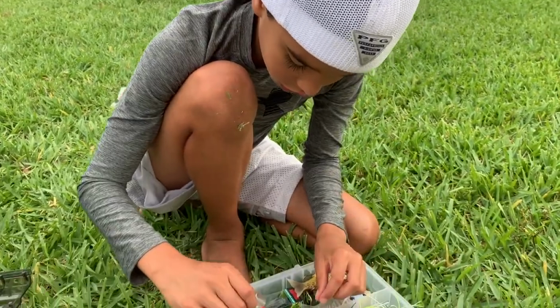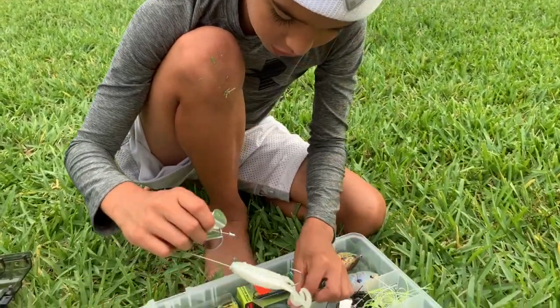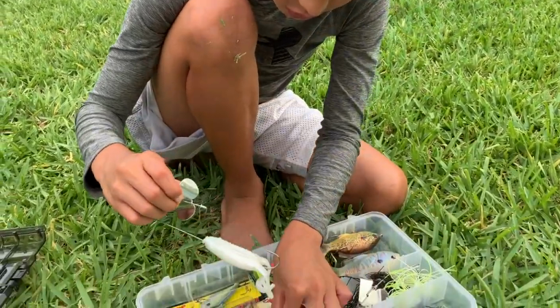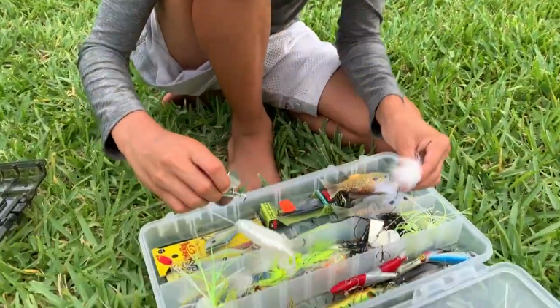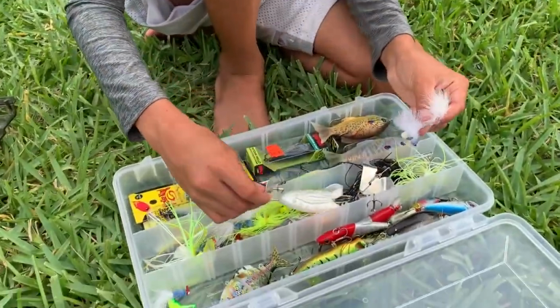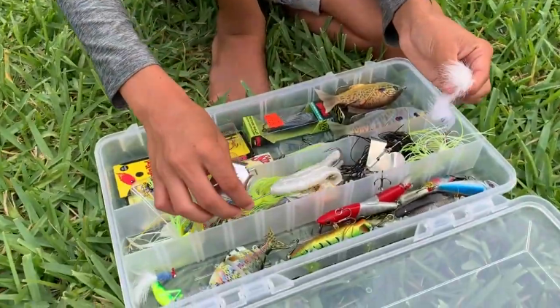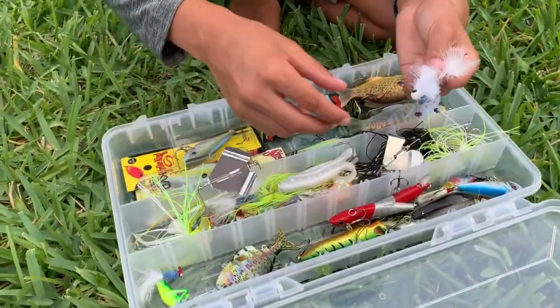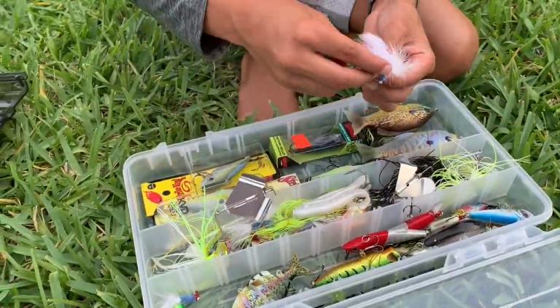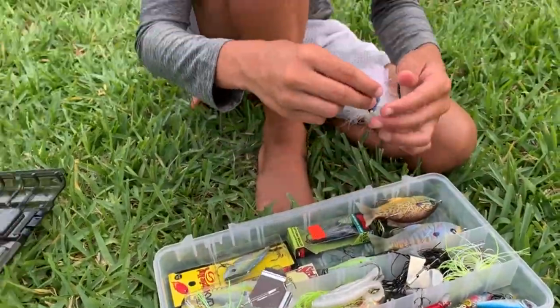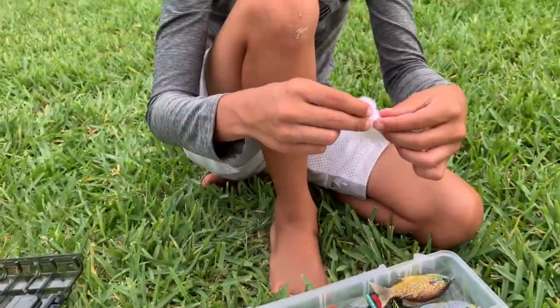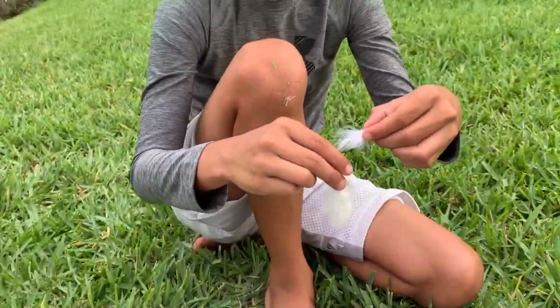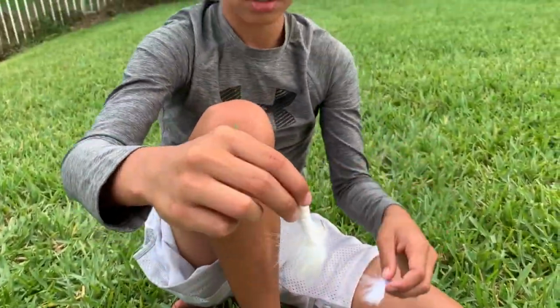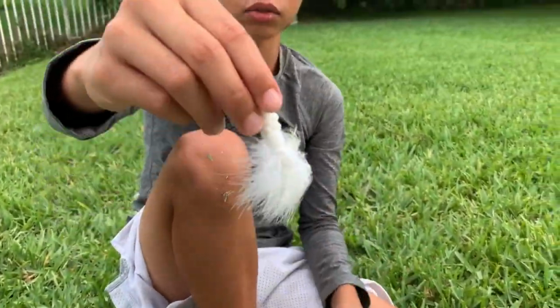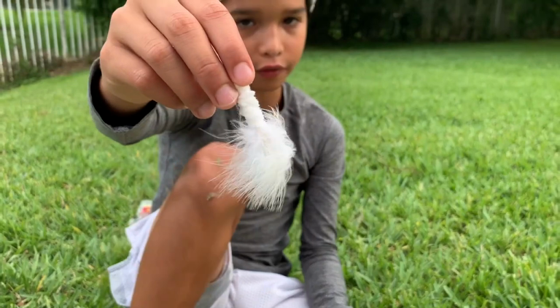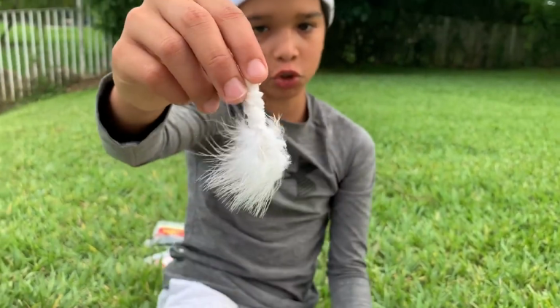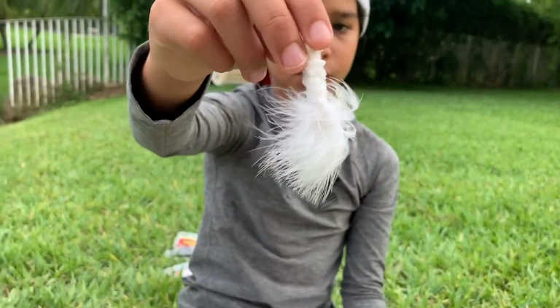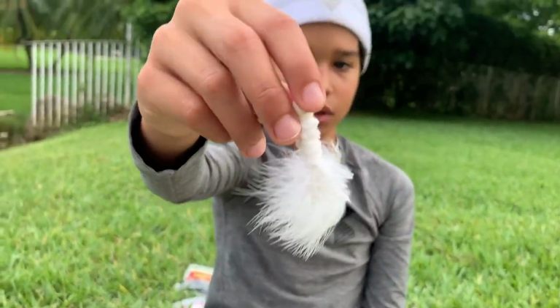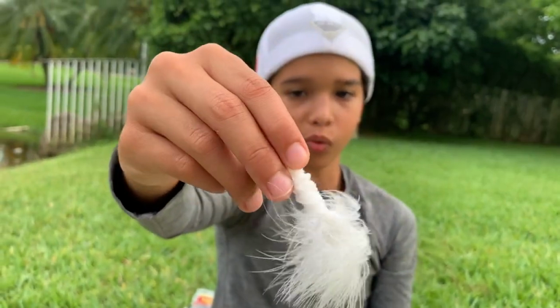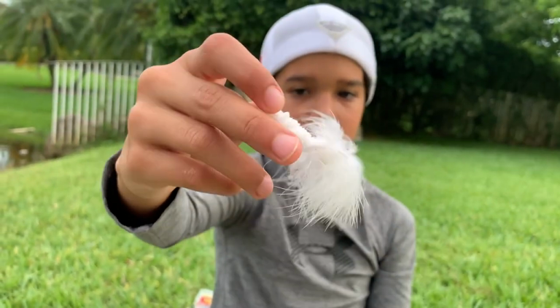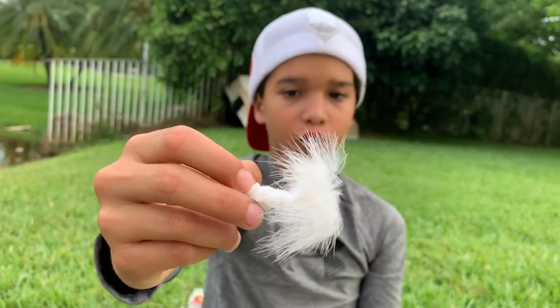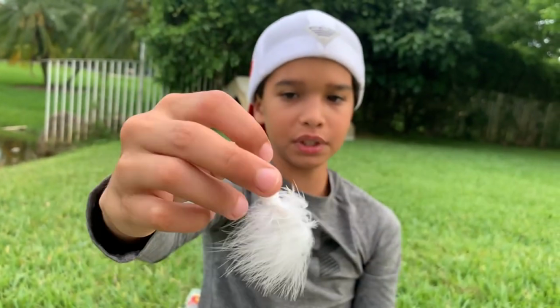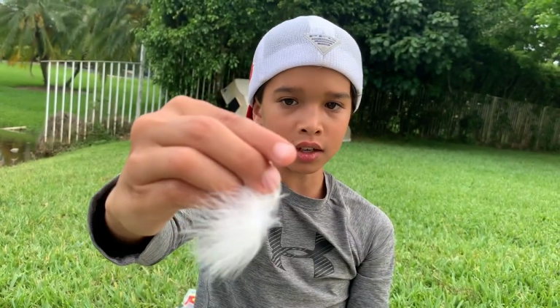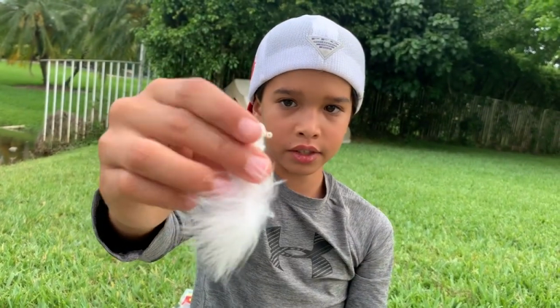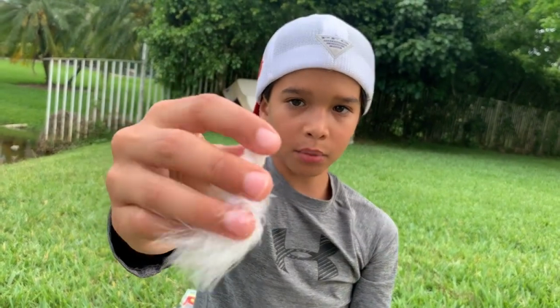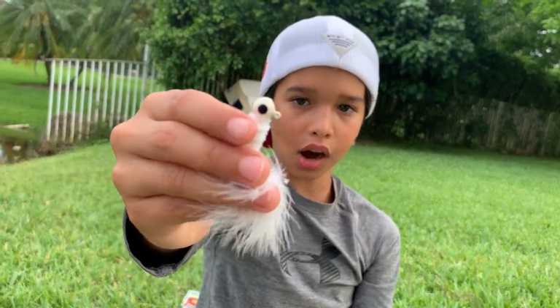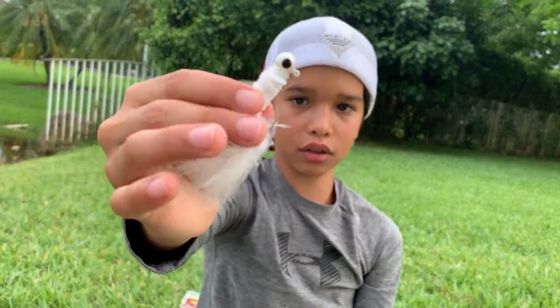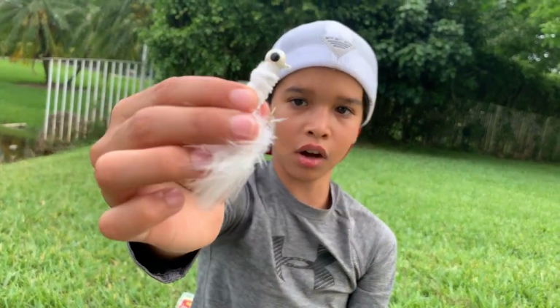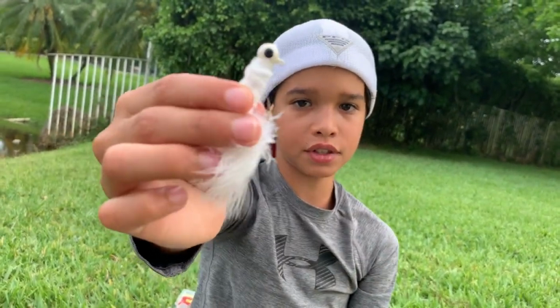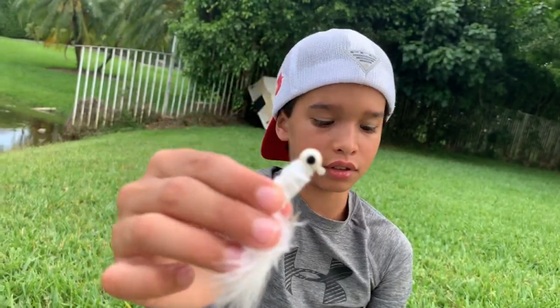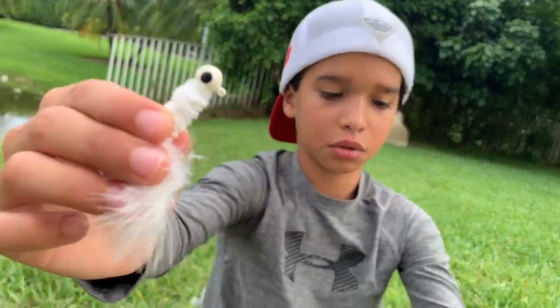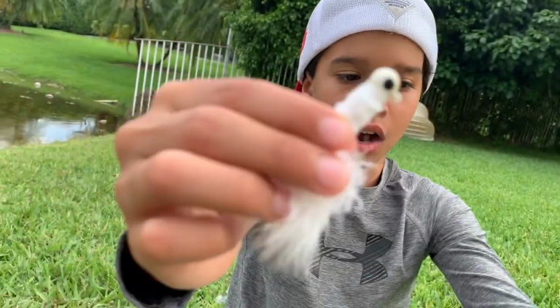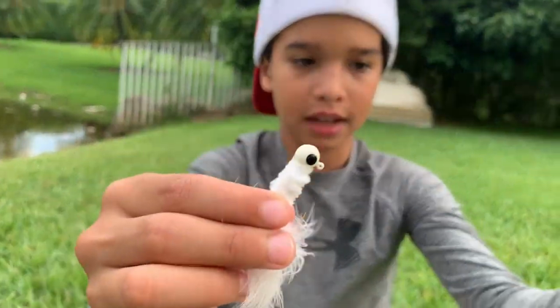Right here these are crappie jigs, but I don't fish crappie — I use these for peacock bass. Peacocks love these things.